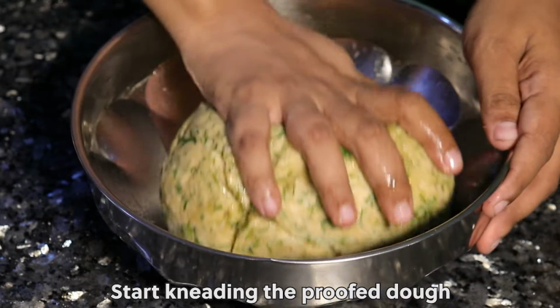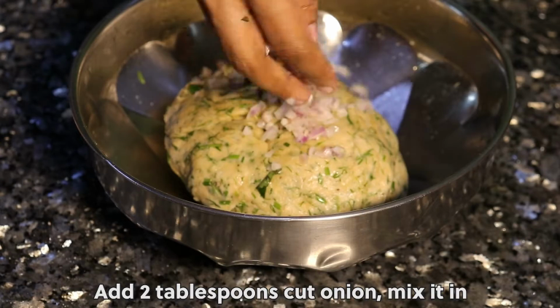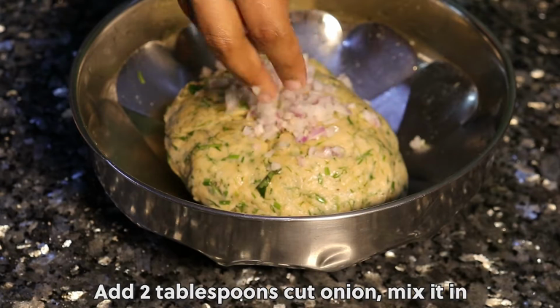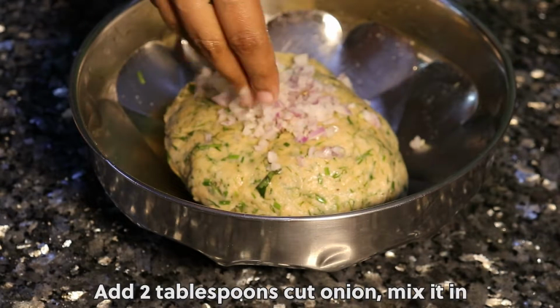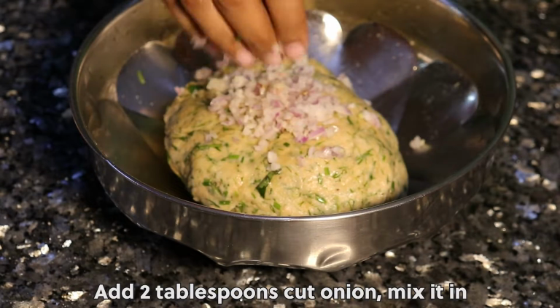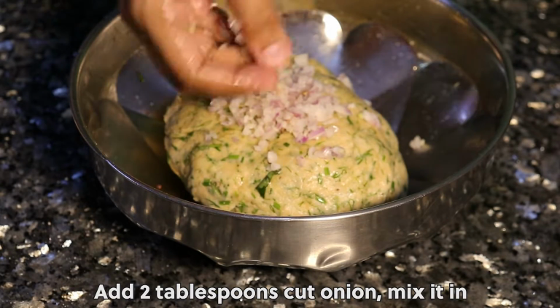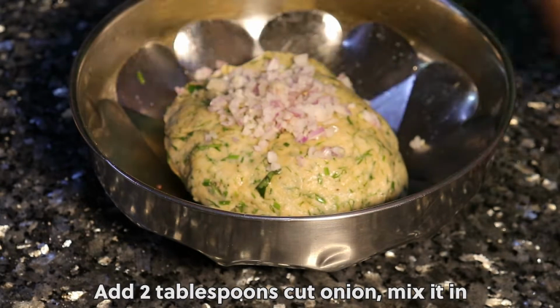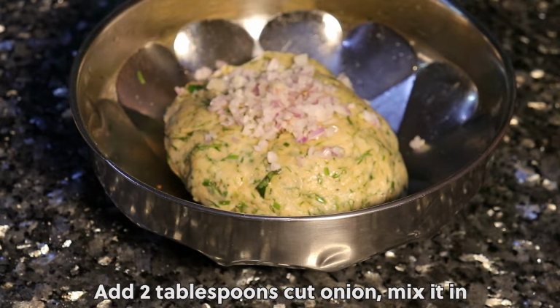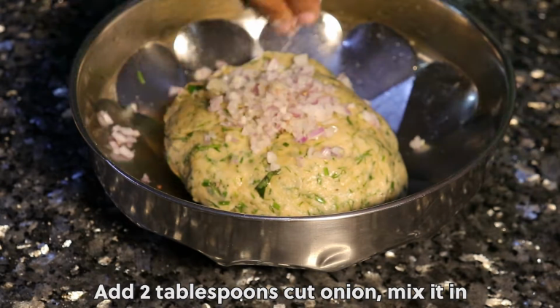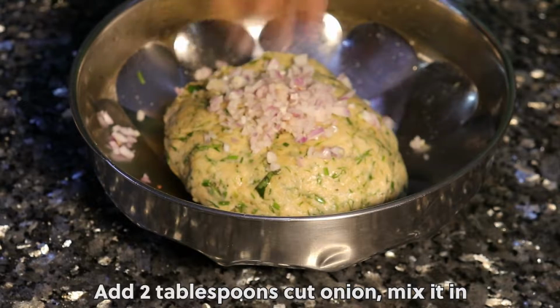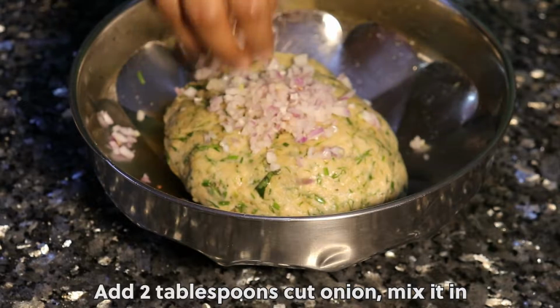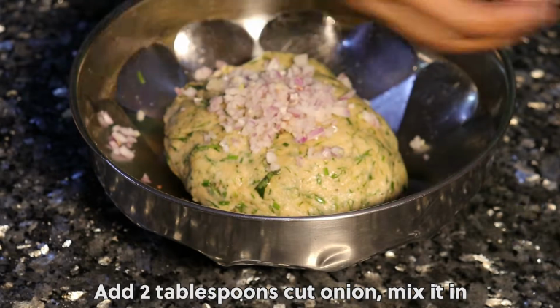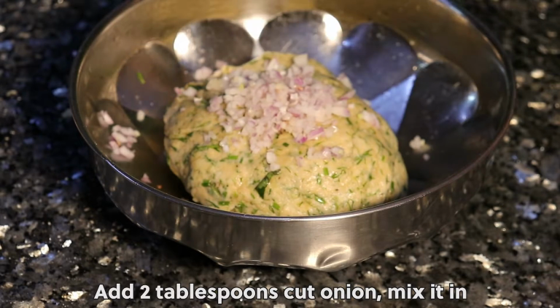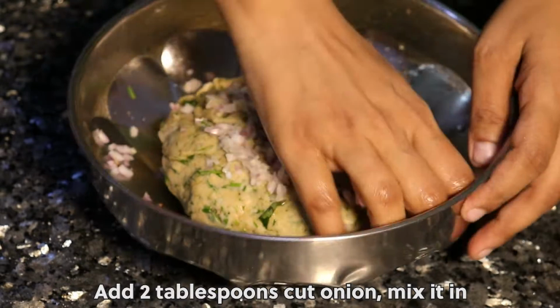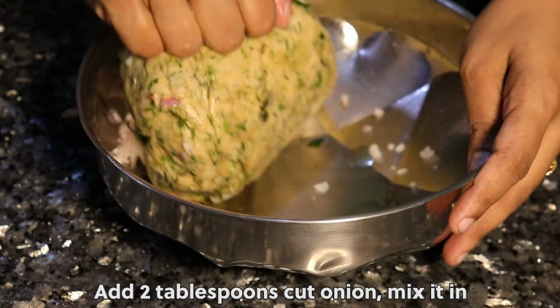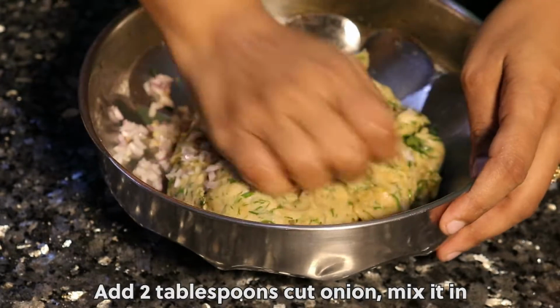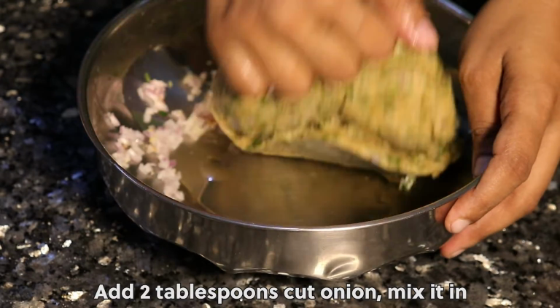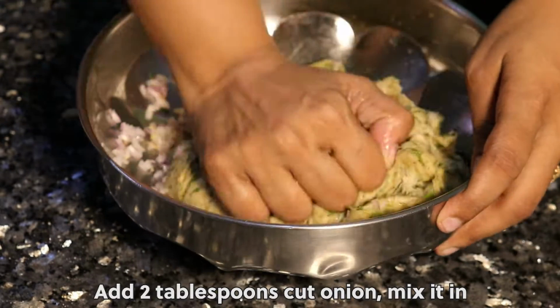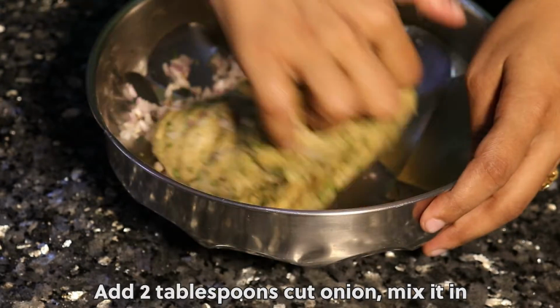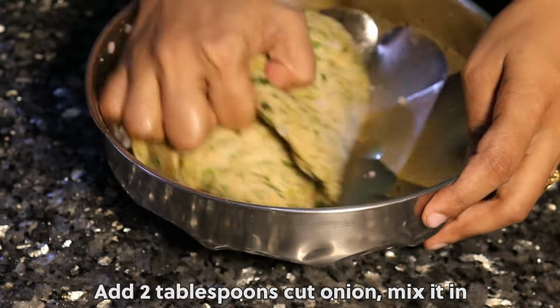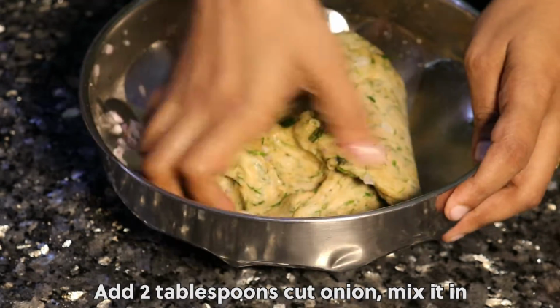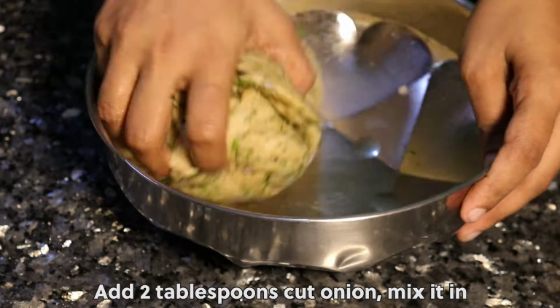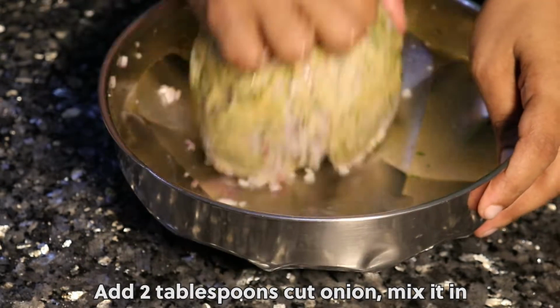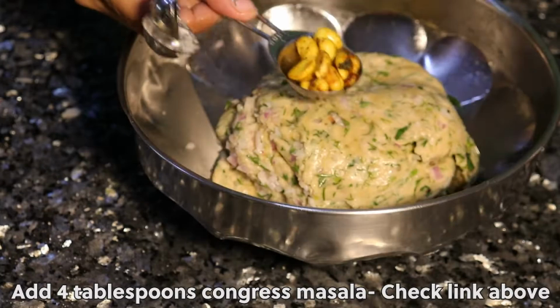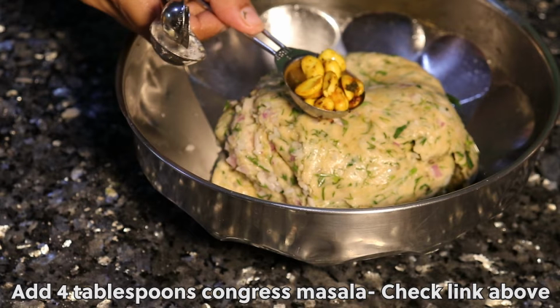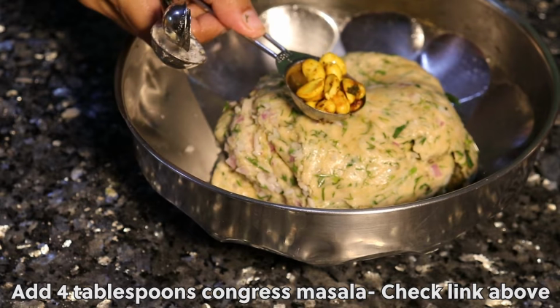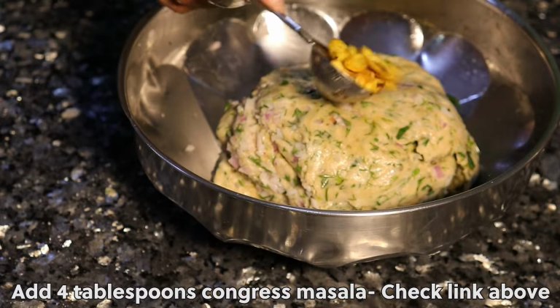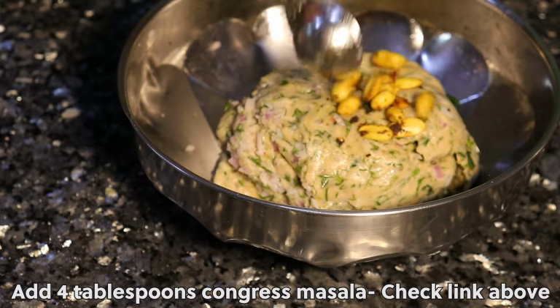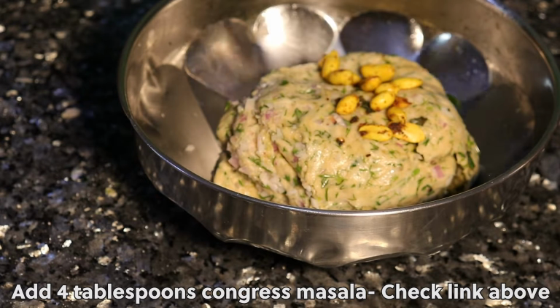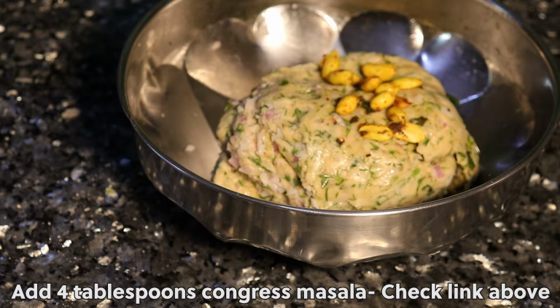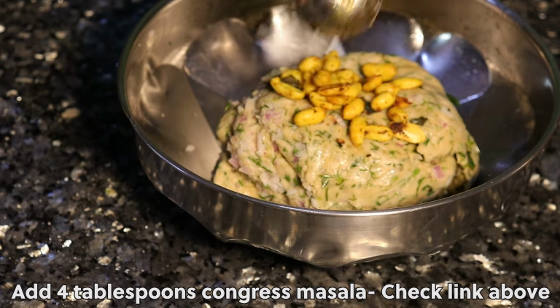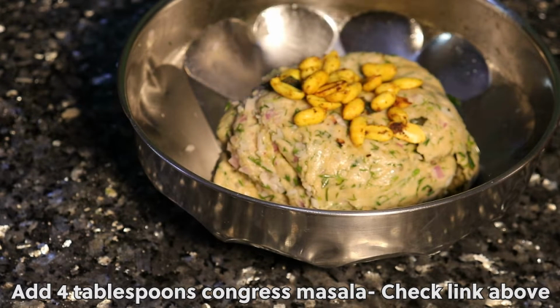Add 2 tablespoons cut onion and mix it in. Add 4 tablespoons congress masala.